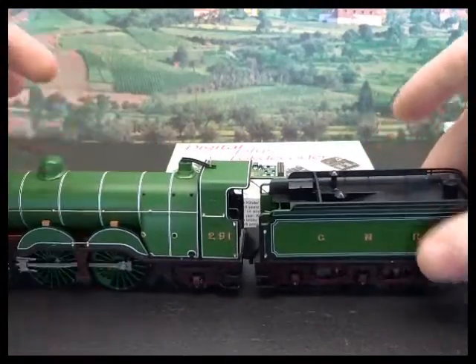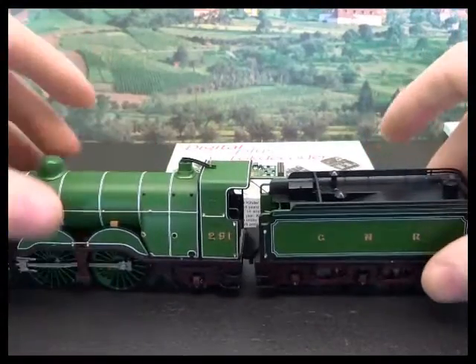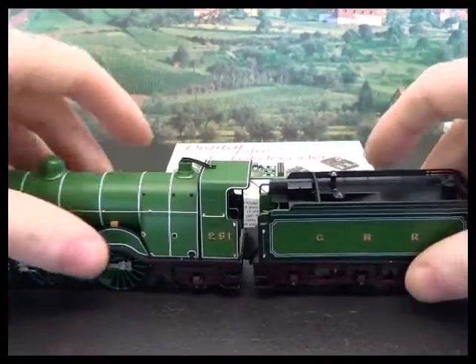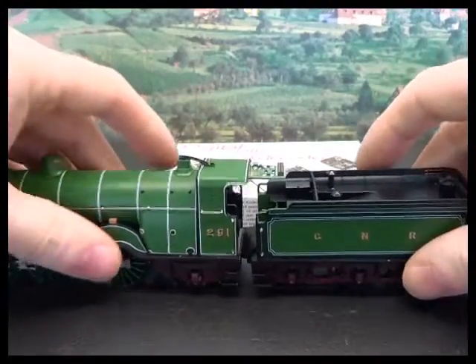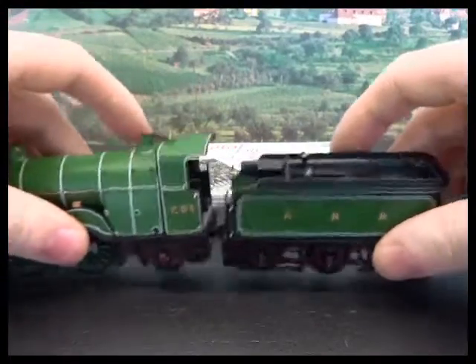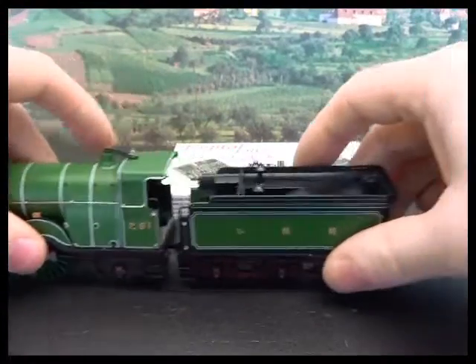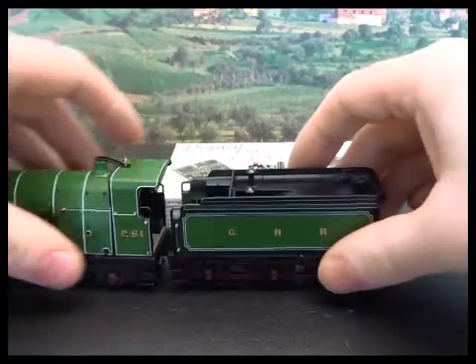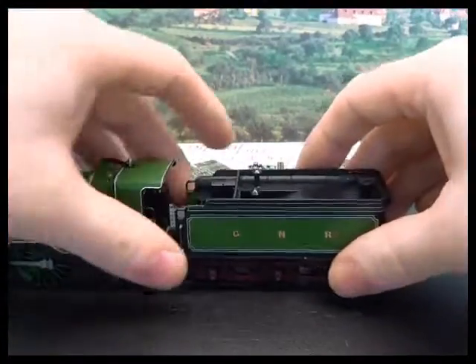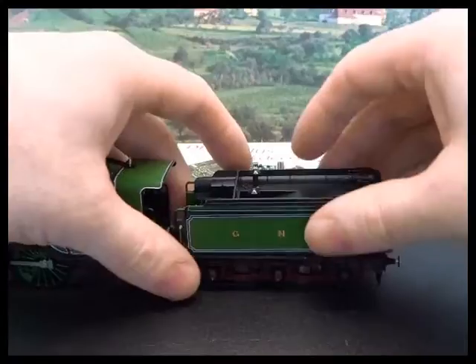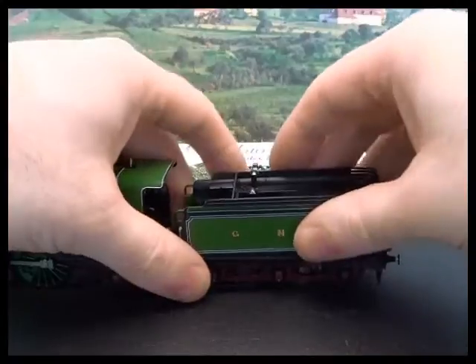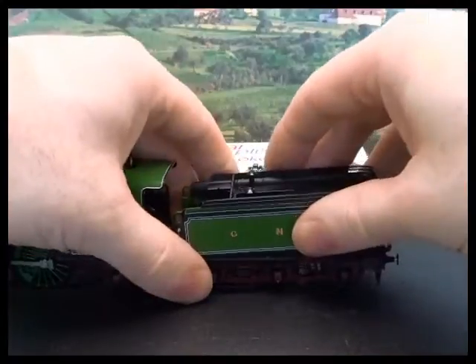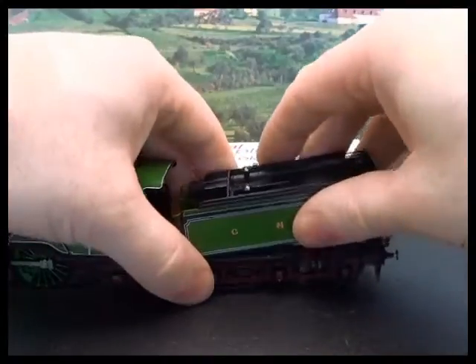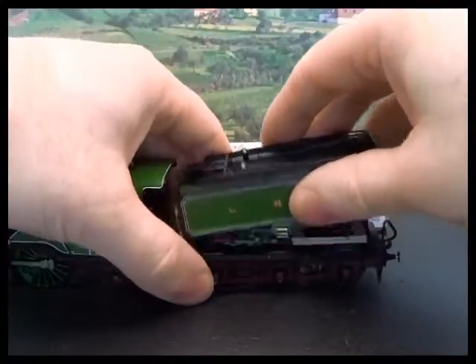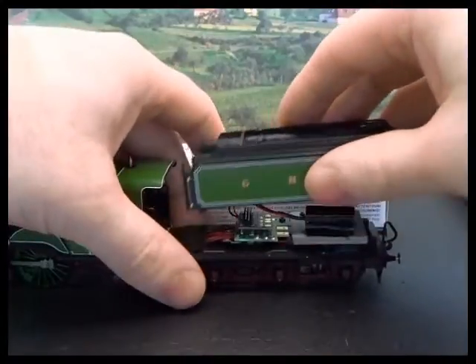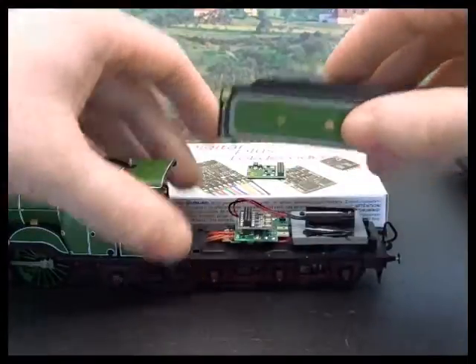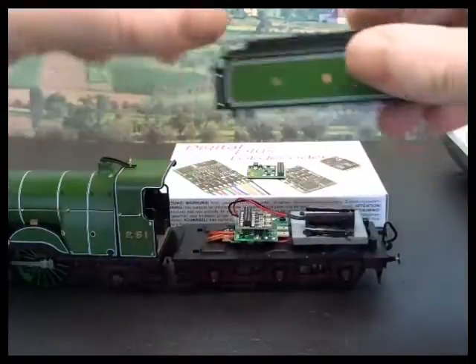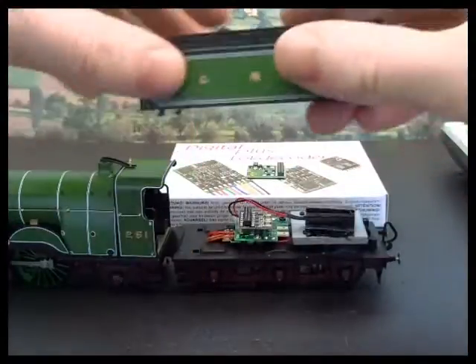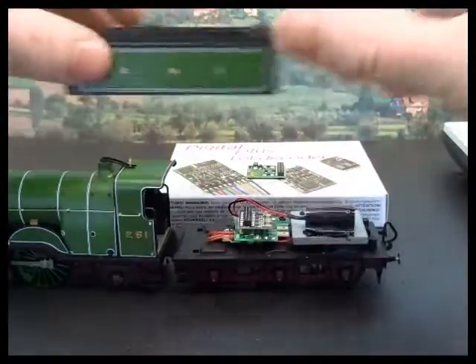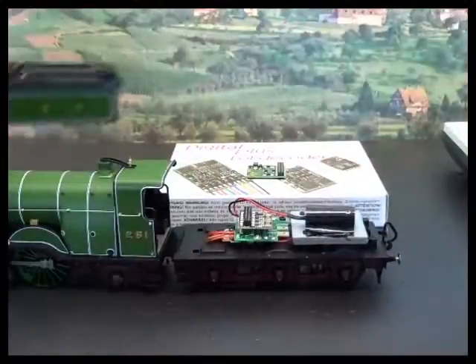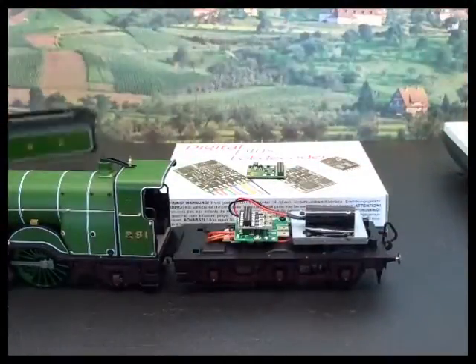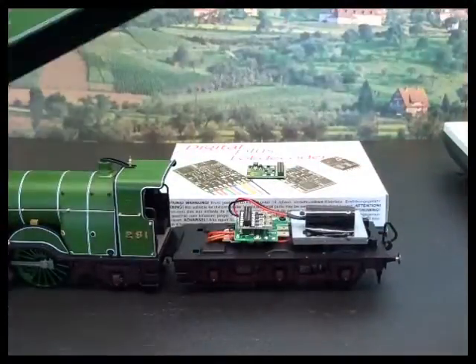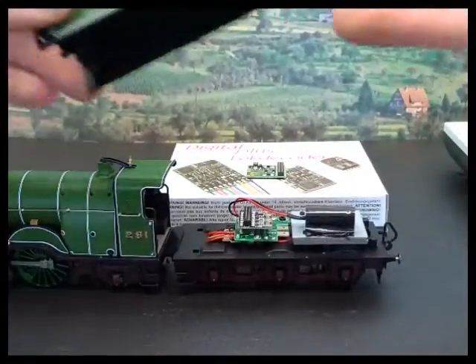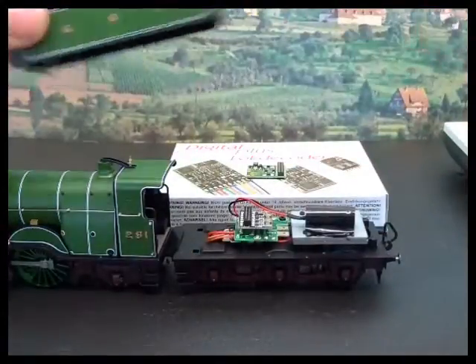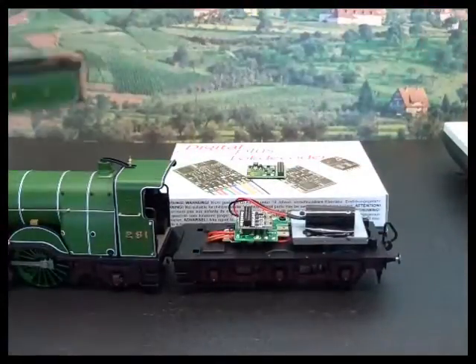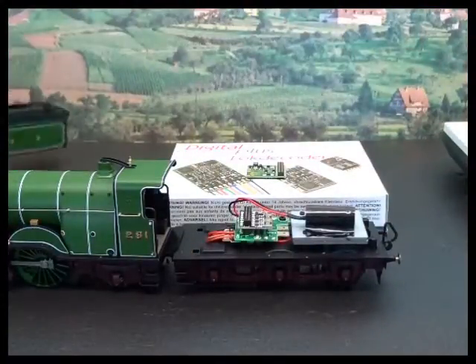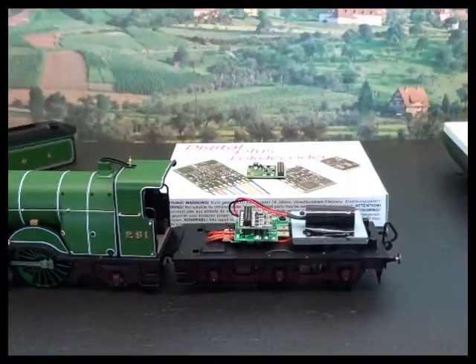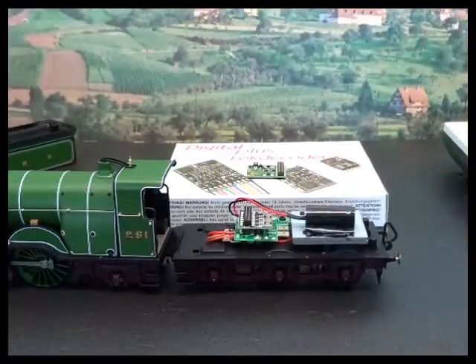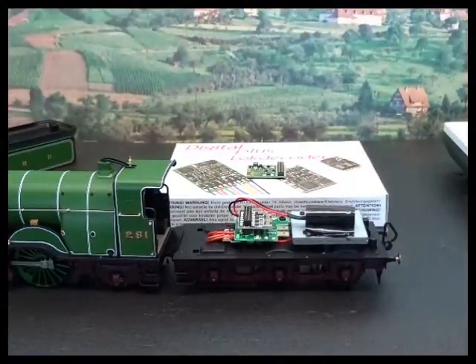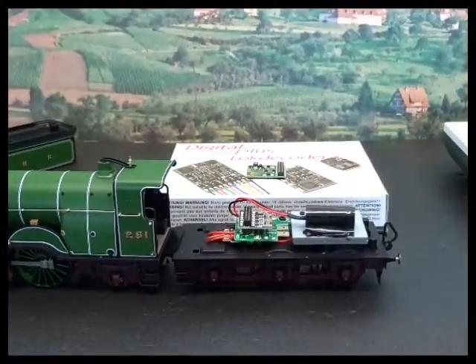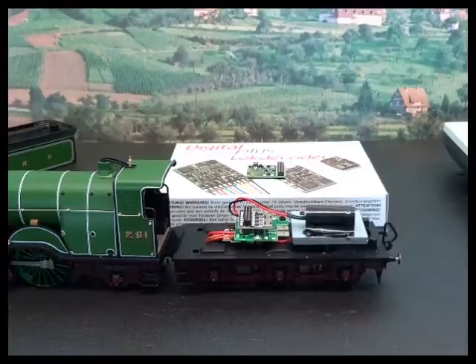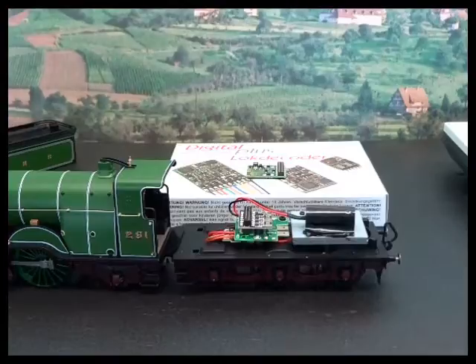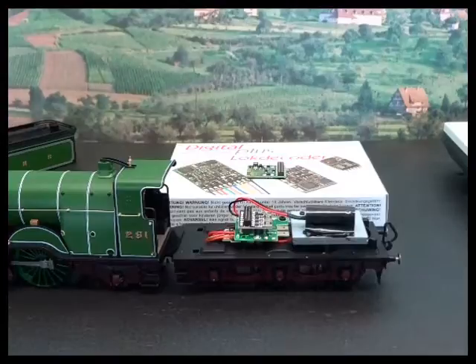I've got a fairly basic loco — it's a National Railway Museum C1 Atlantic. I've removed the screws from the back of the tender to make this a bit easier.